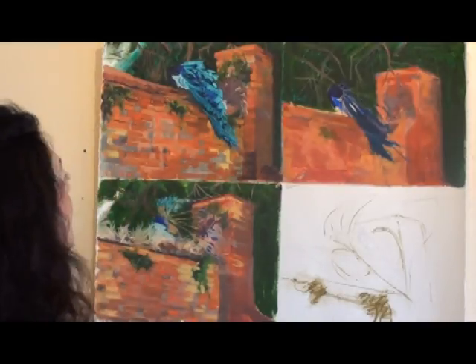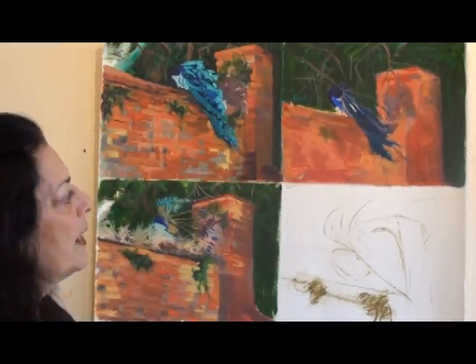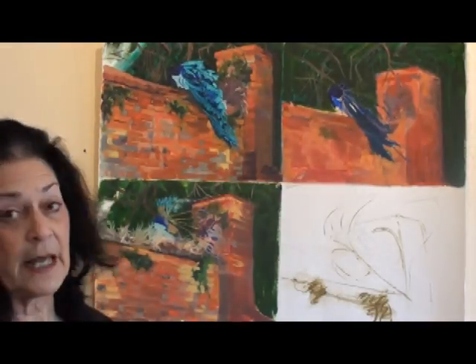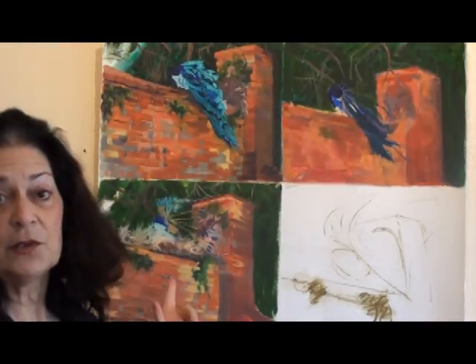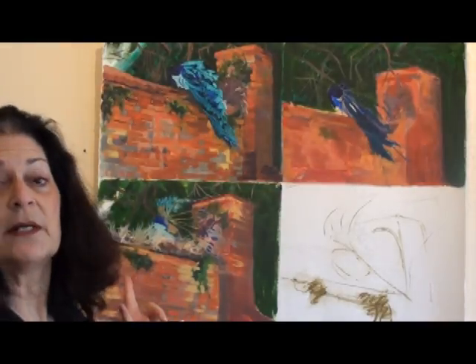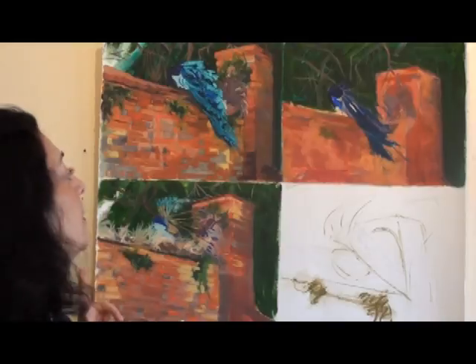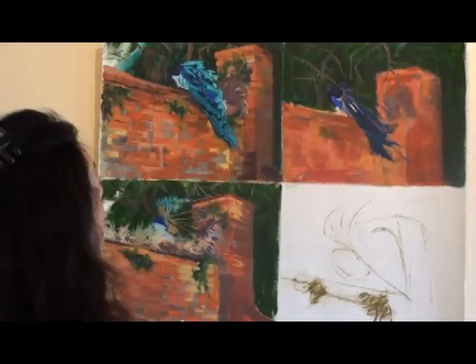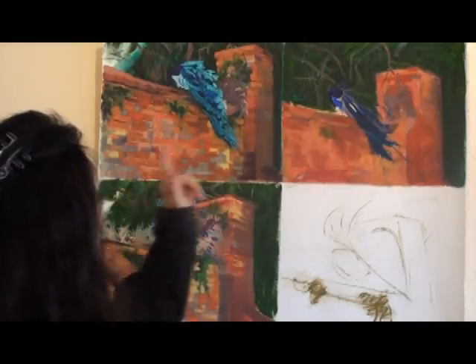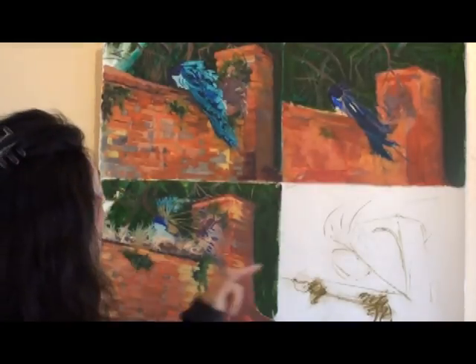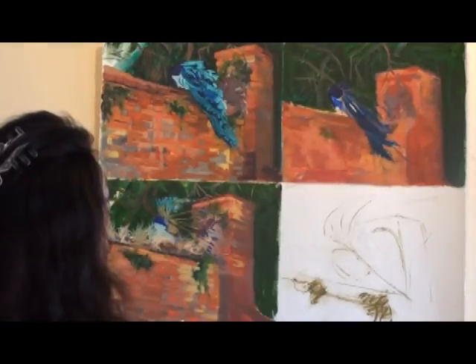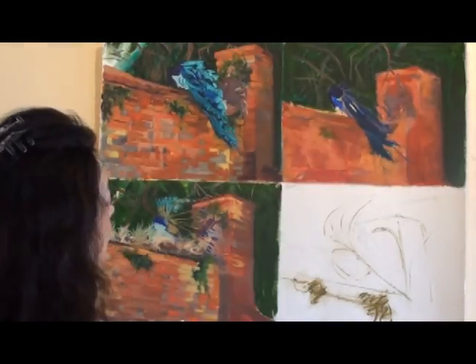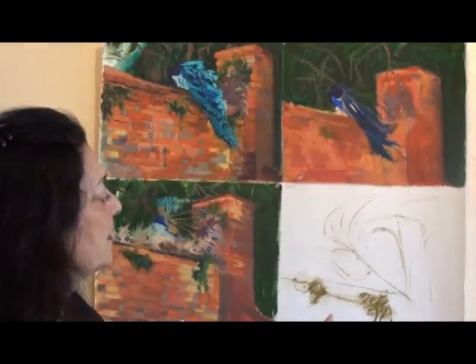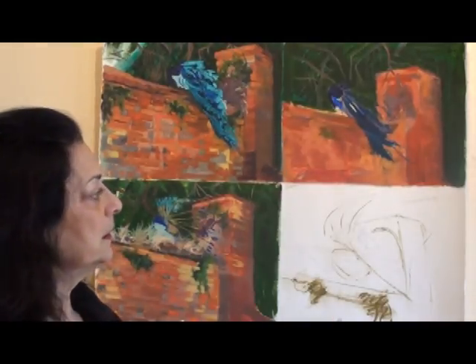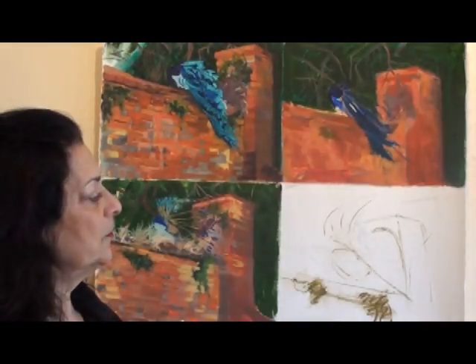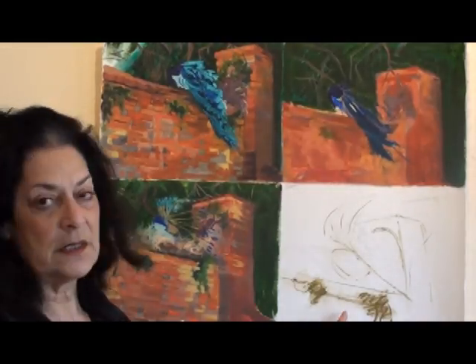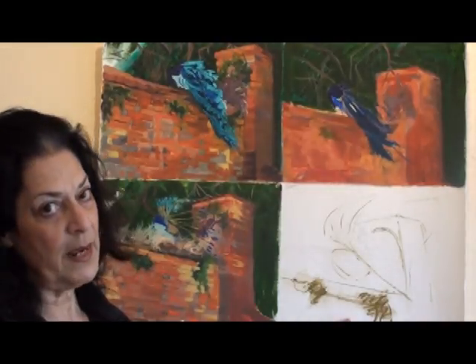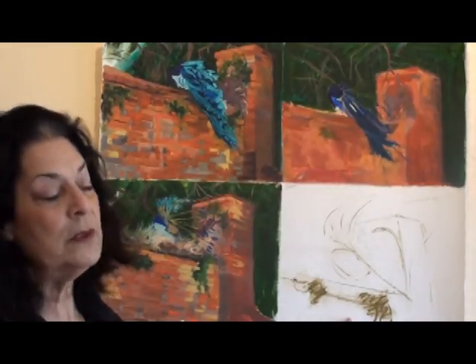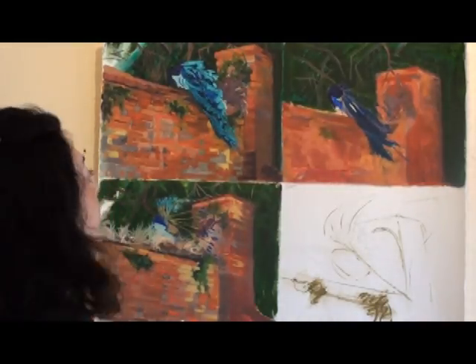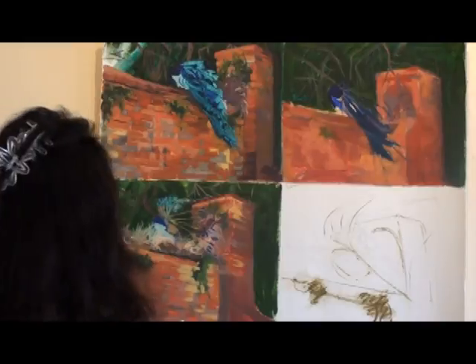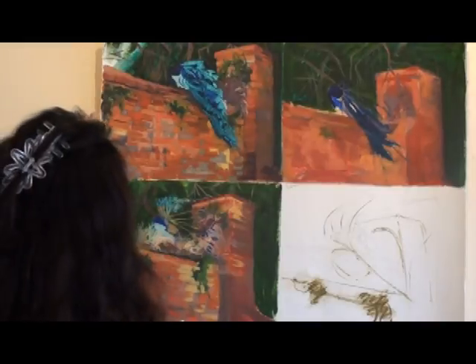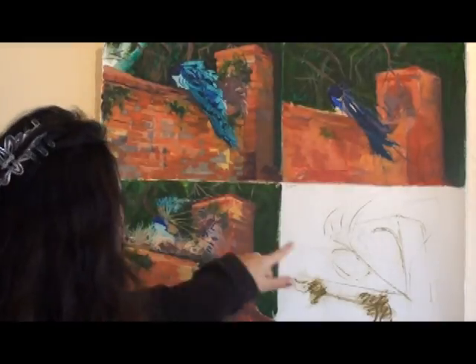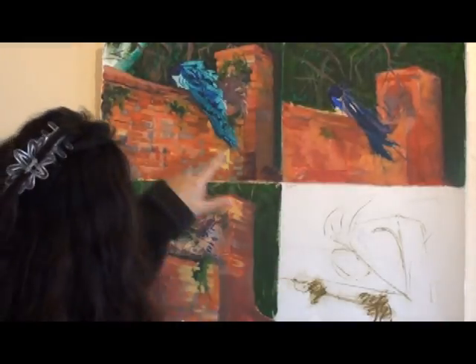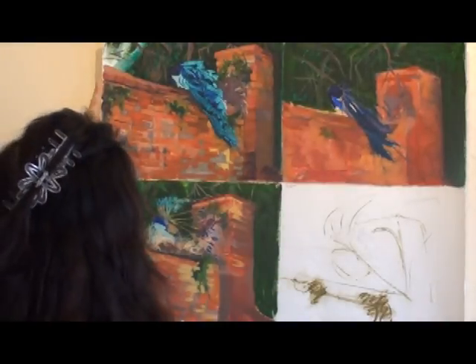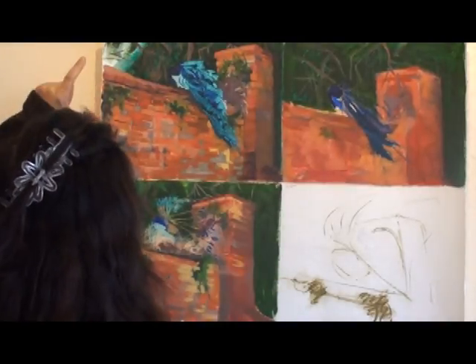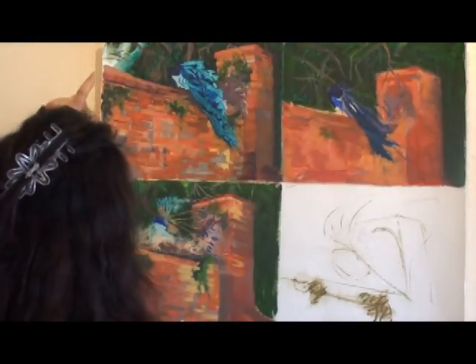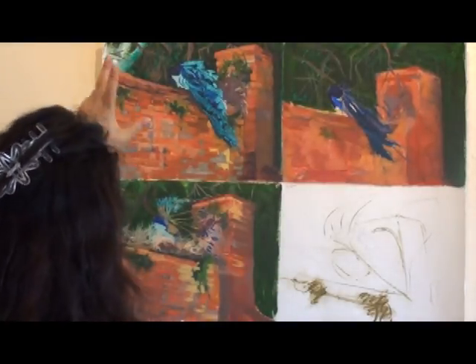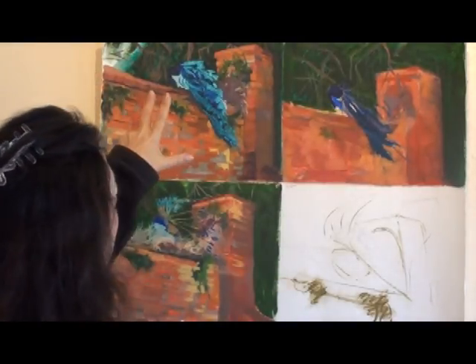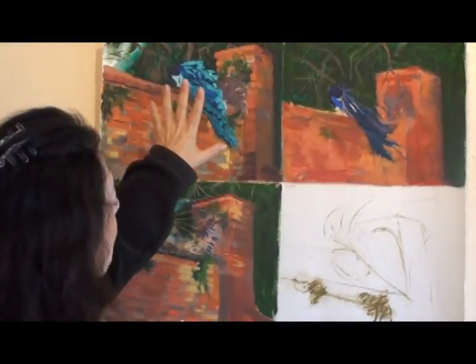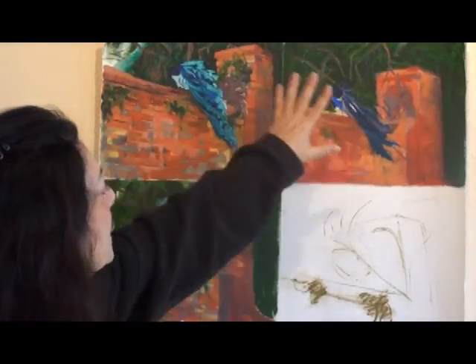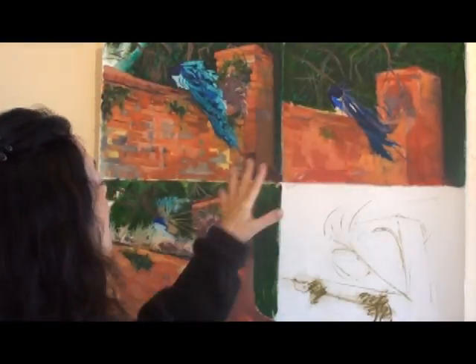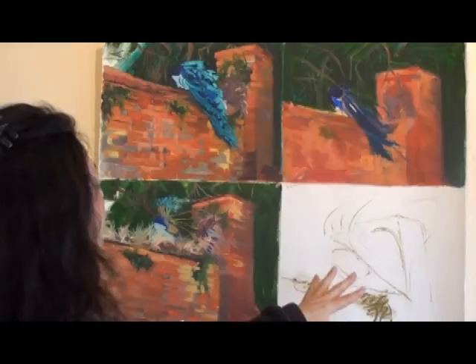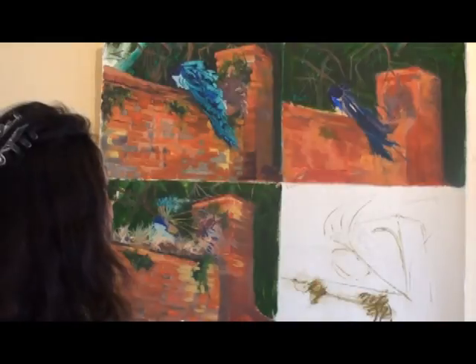So I decided I would do a sequence small painting. Now this is a little different — this is on paper, and the paper has been sealed. It is oil paint and pastel on paper.